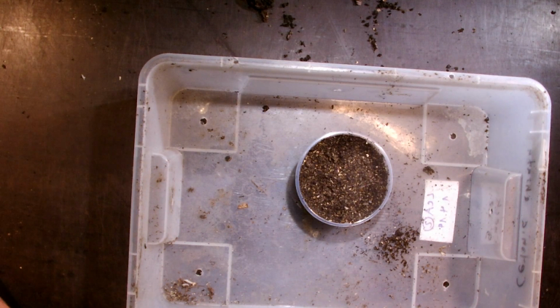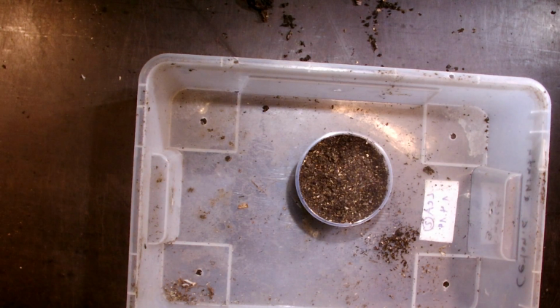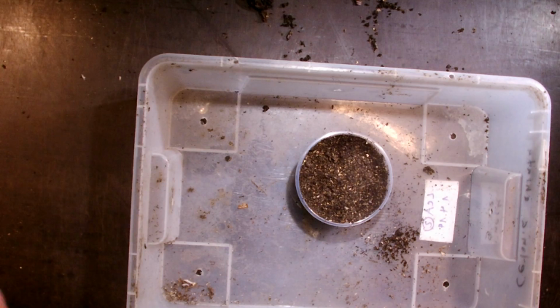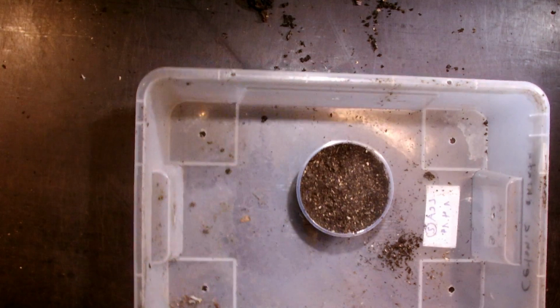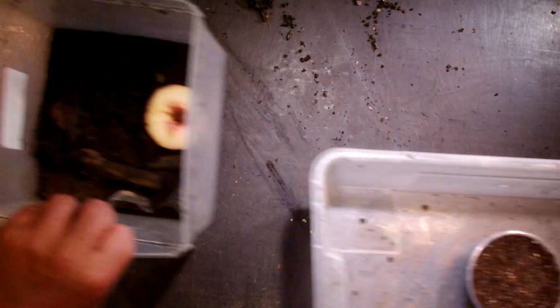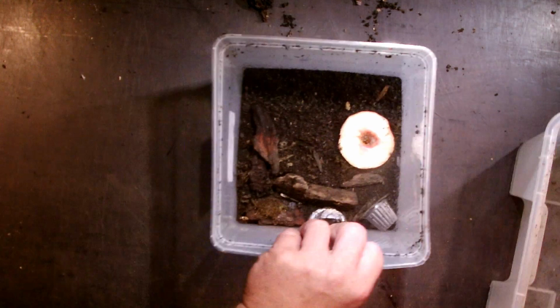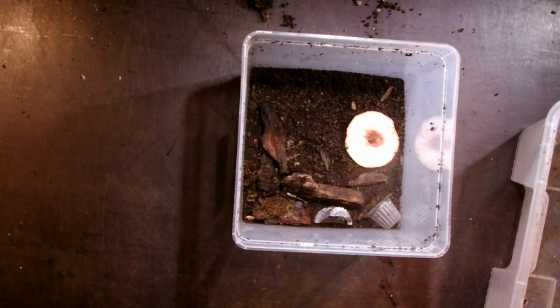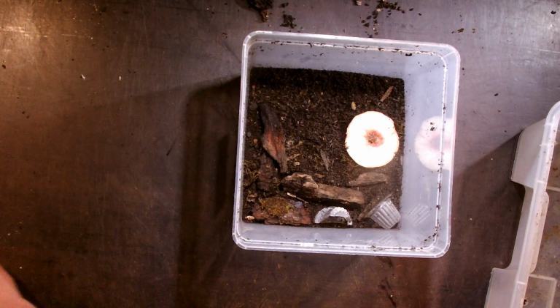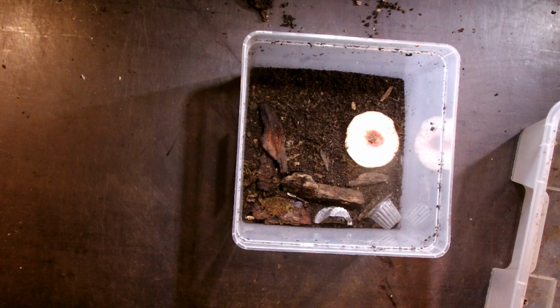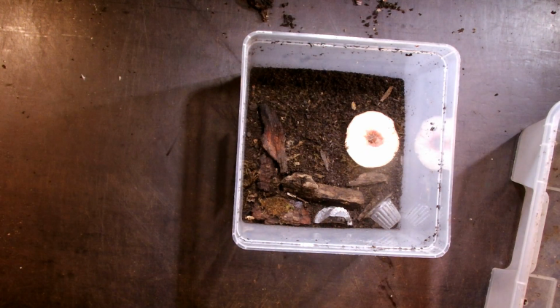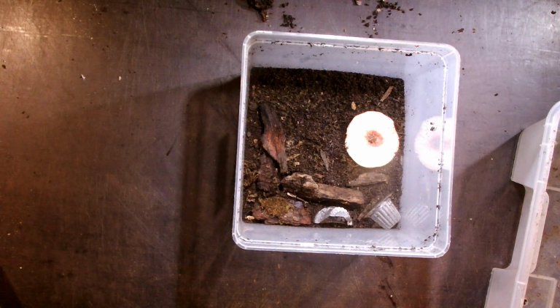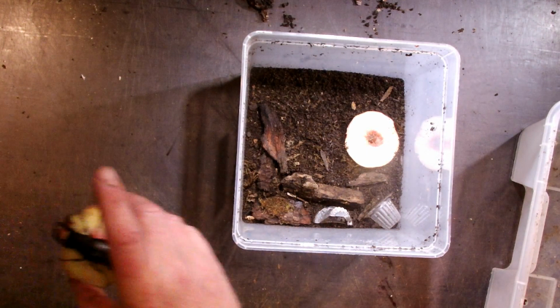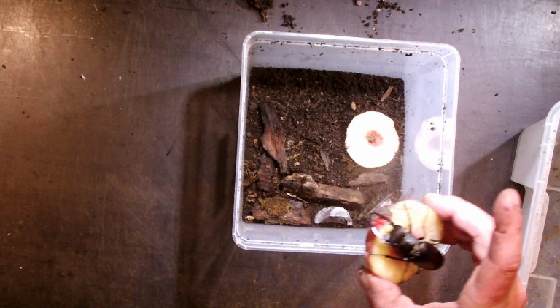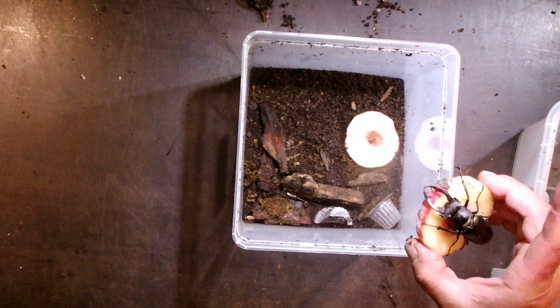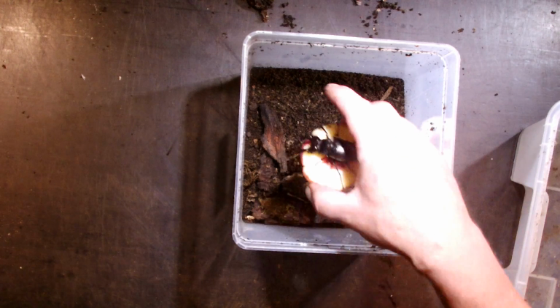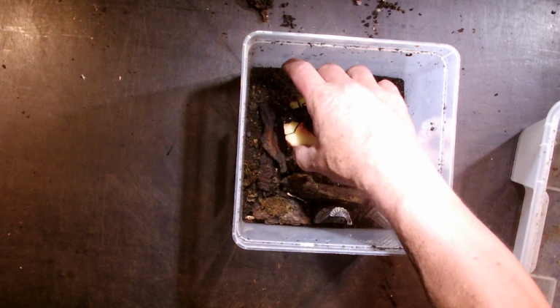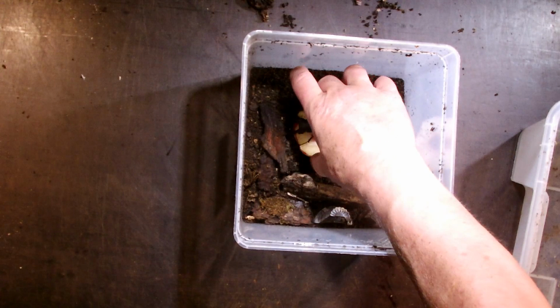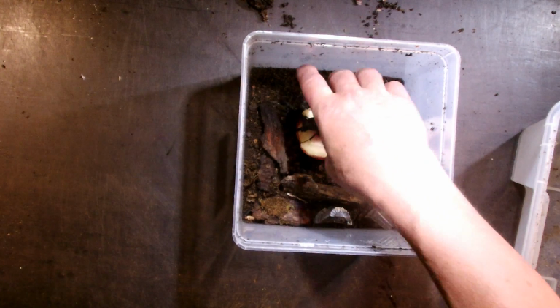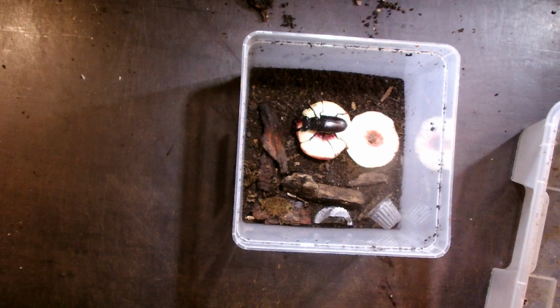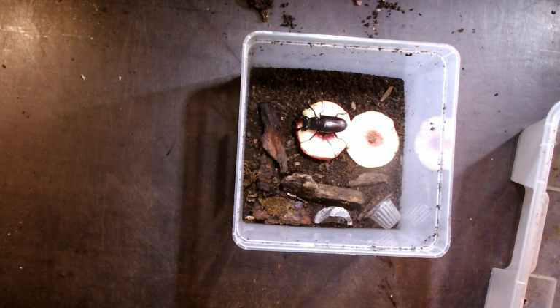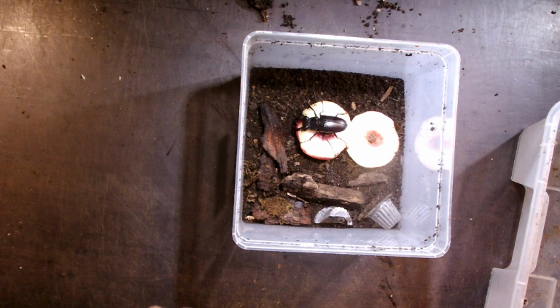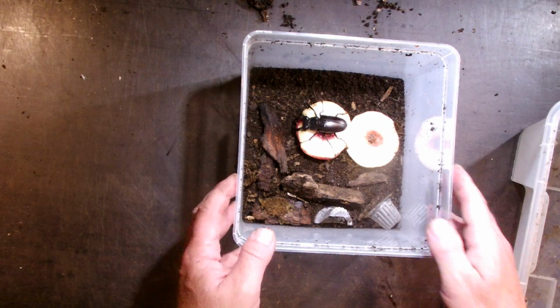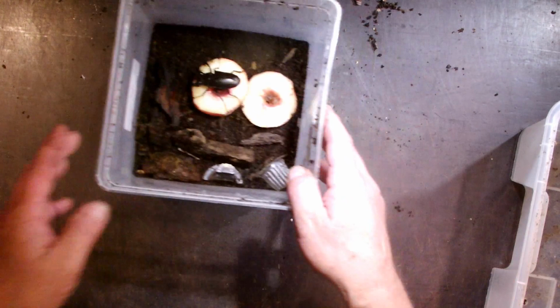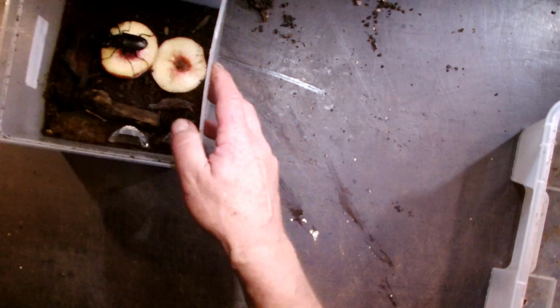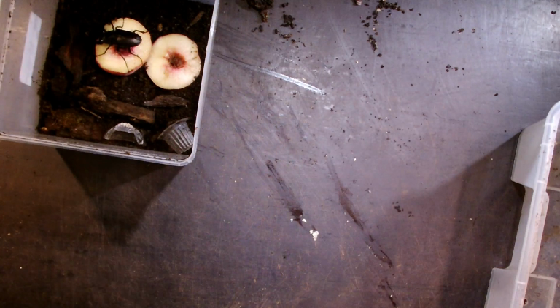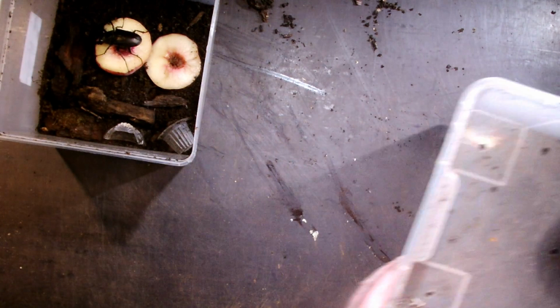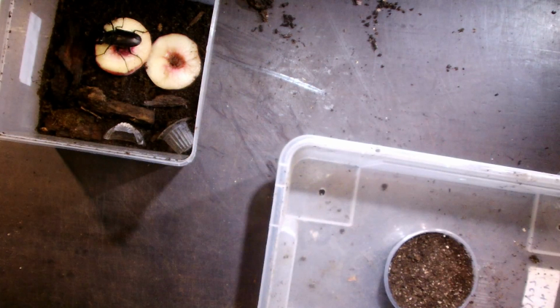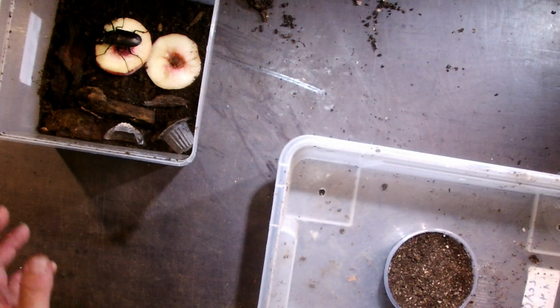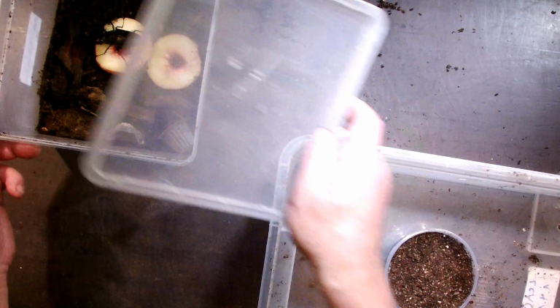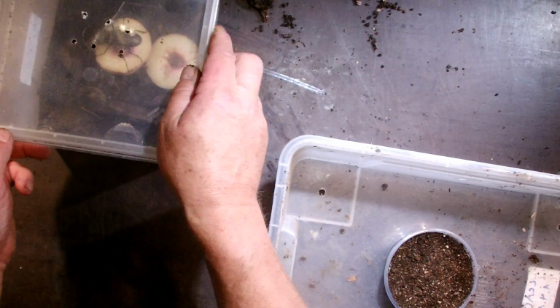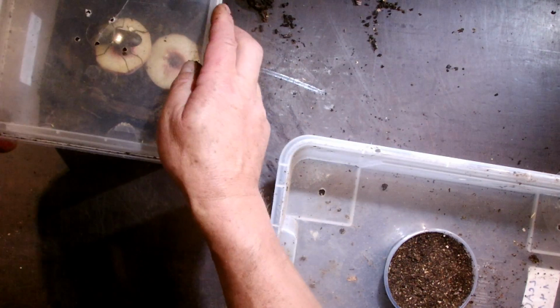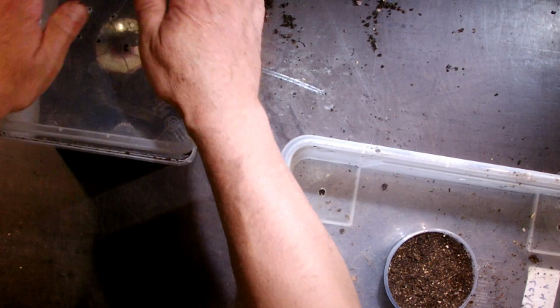I have to put this Mr. Stag Beetle here away — it's really a very nice beetle in his retirement box.